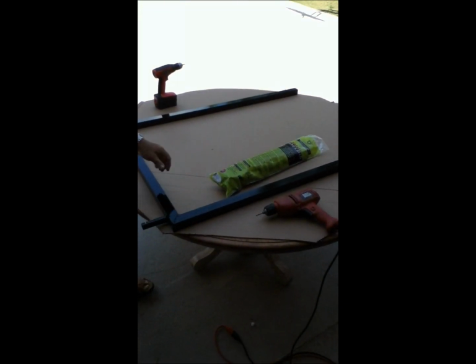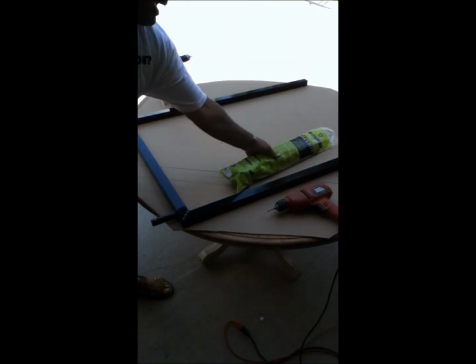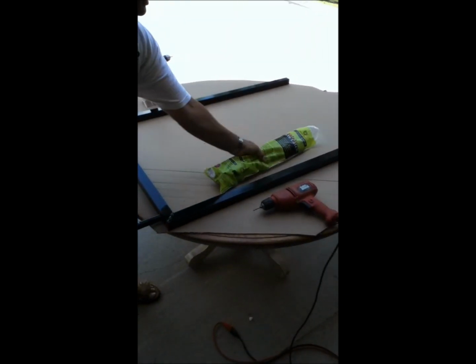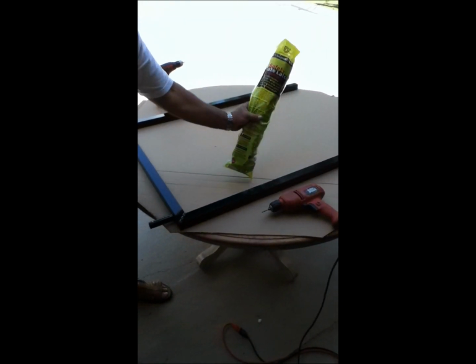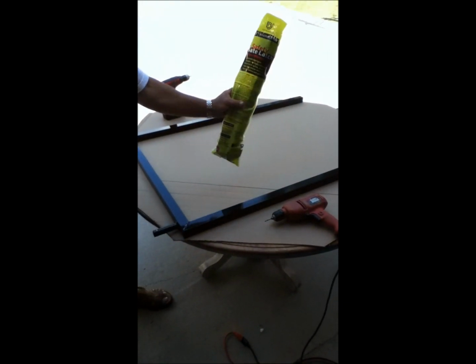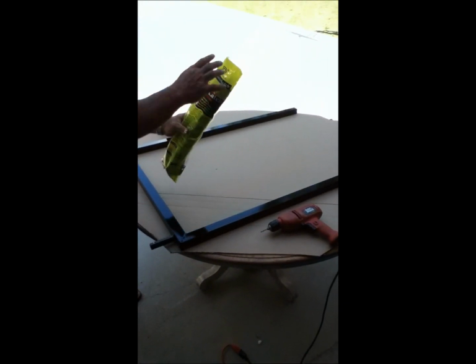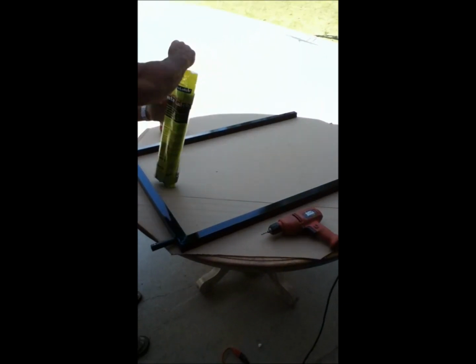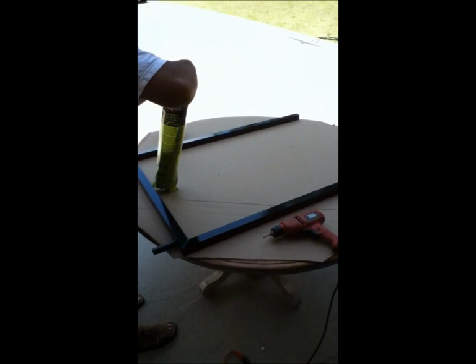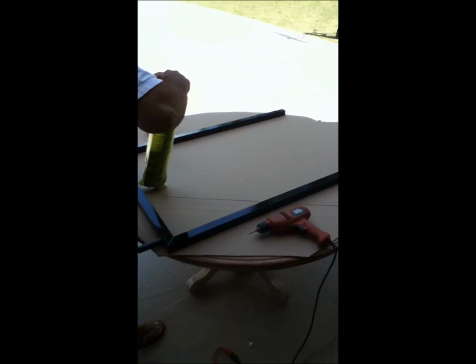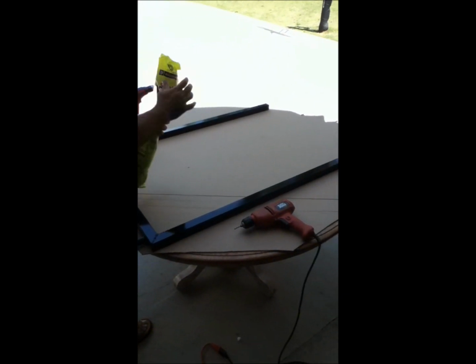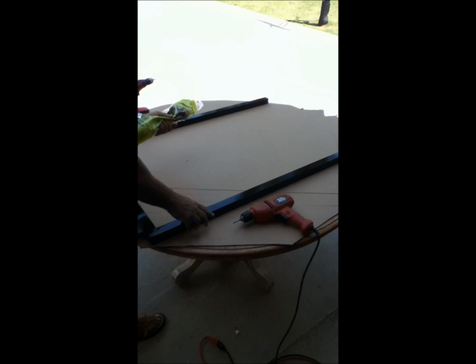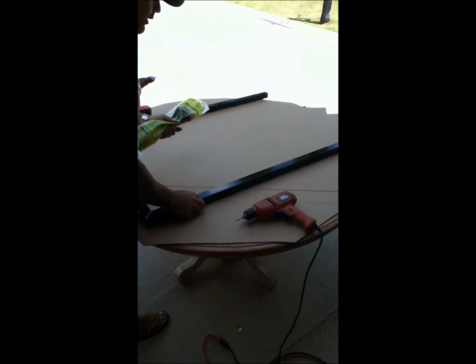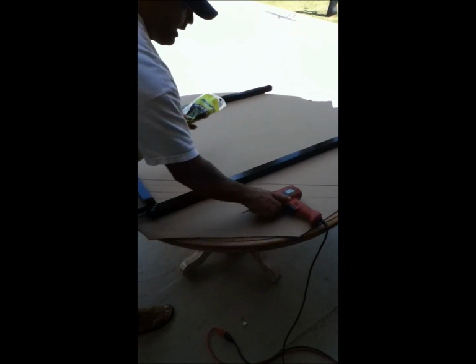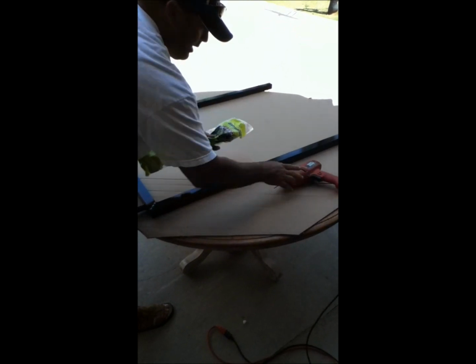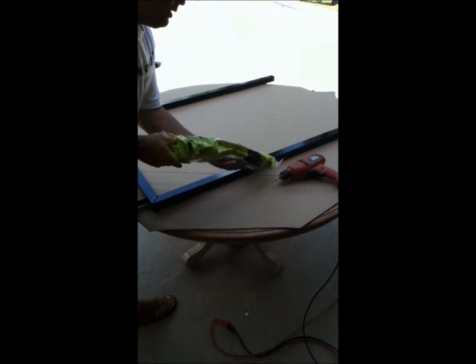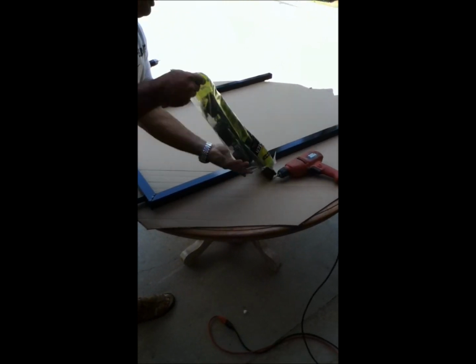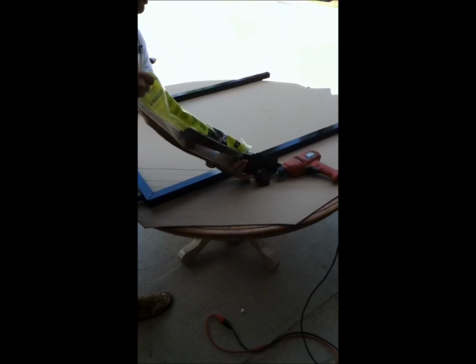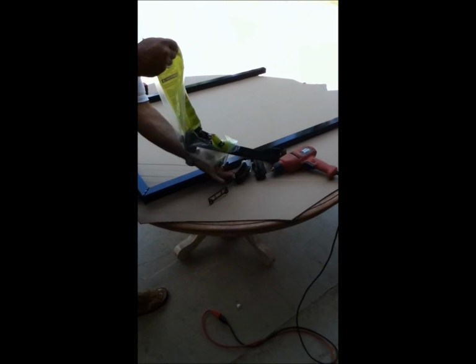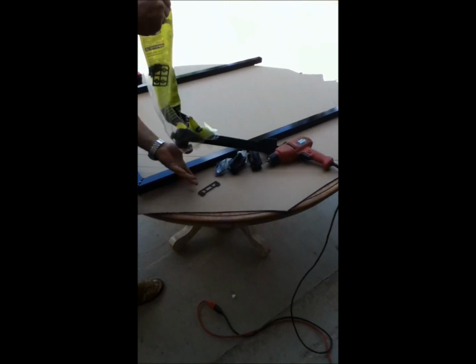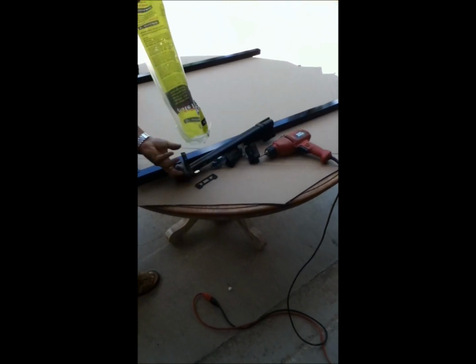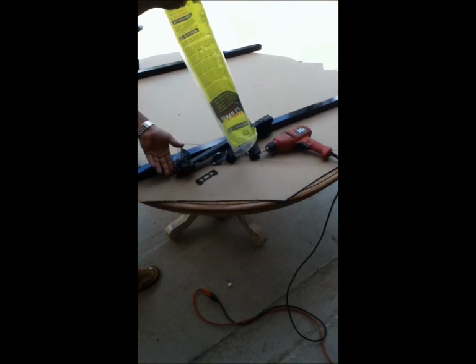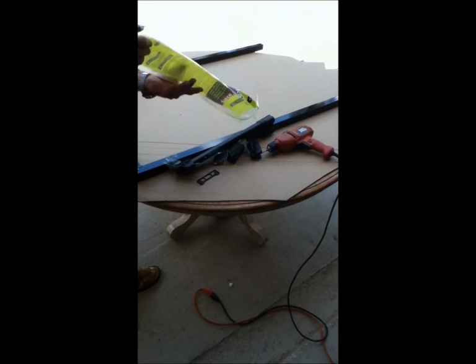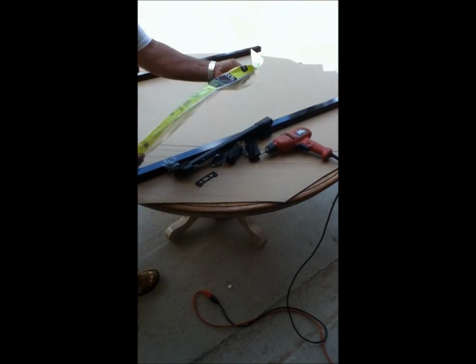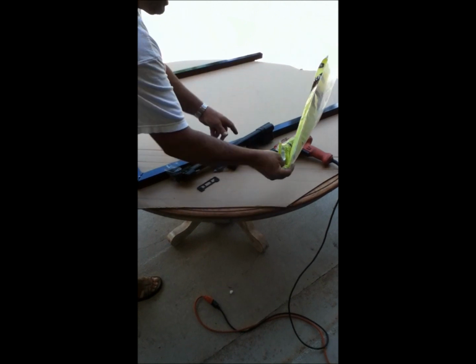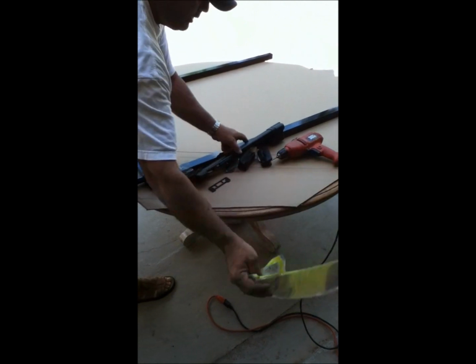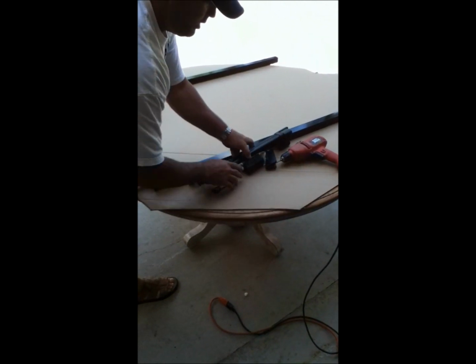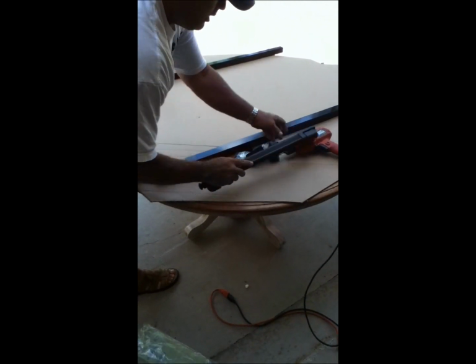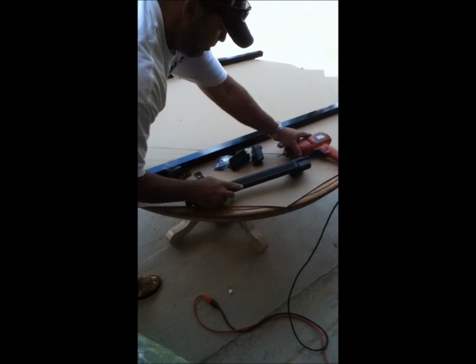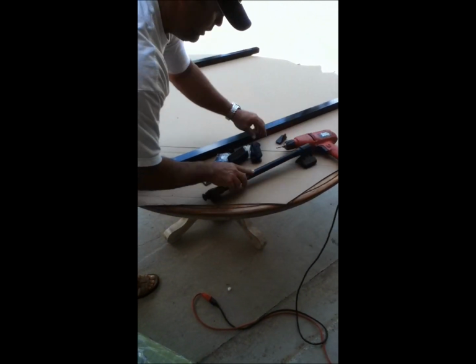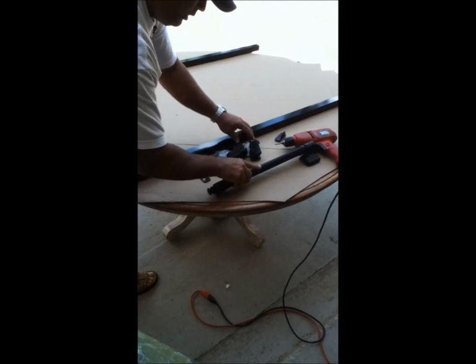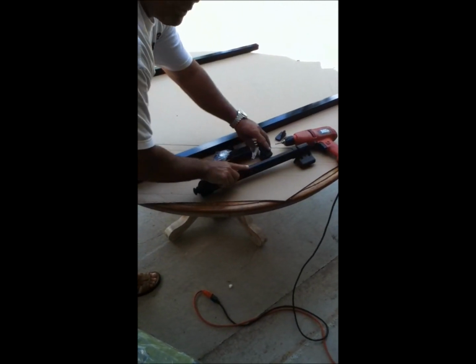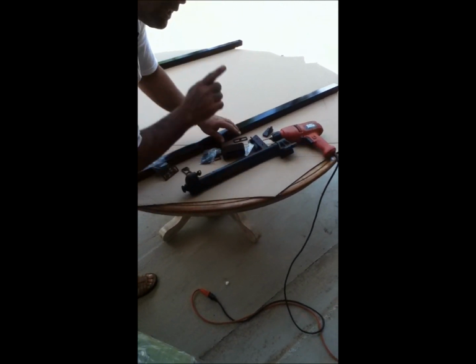Grab your magna latch that came in the mail and open it up and just pour everything out to the side. And once you have everything out, here's what you're going to do first.